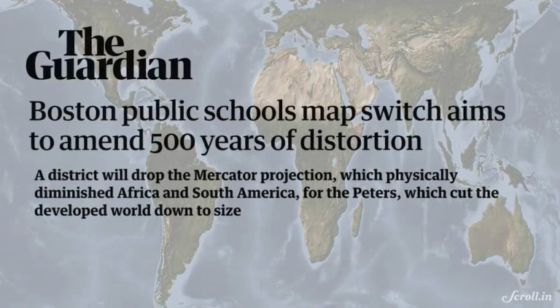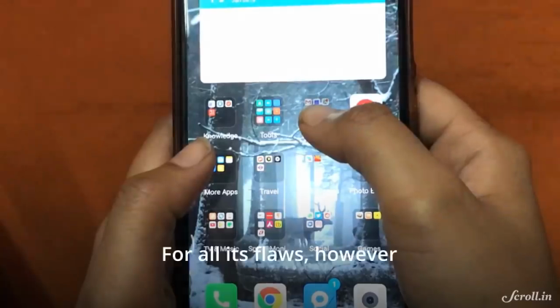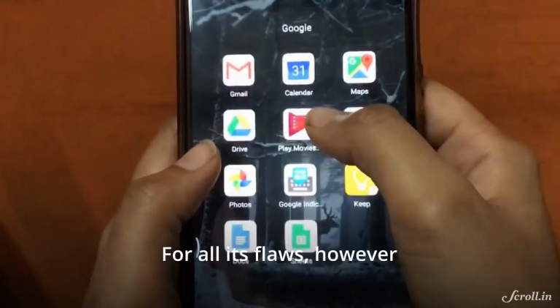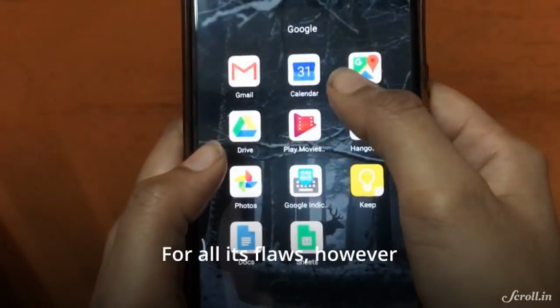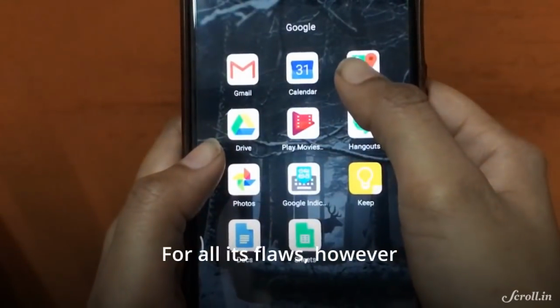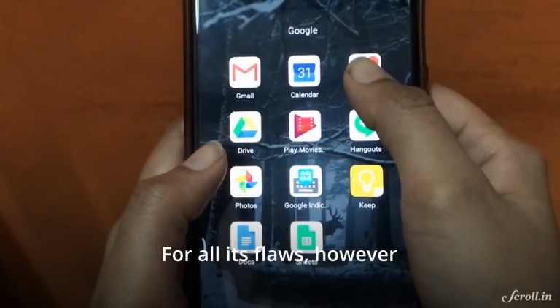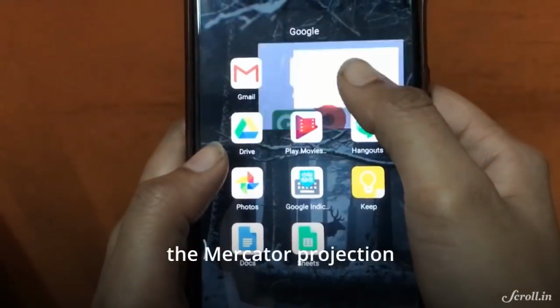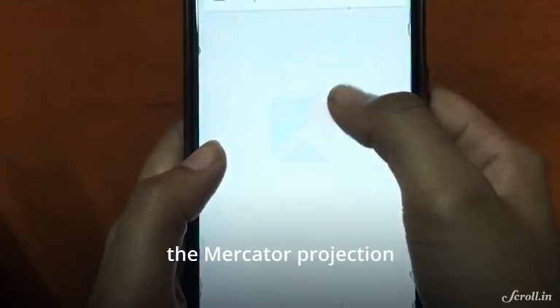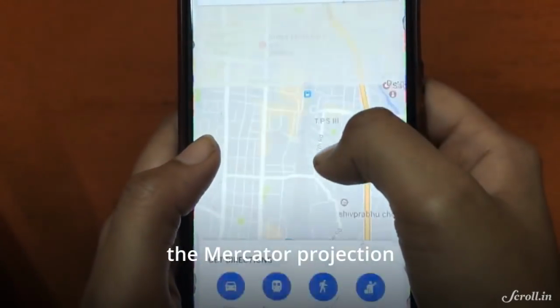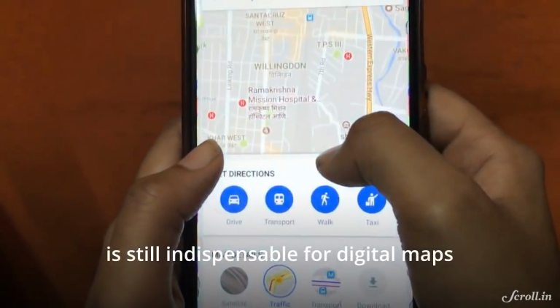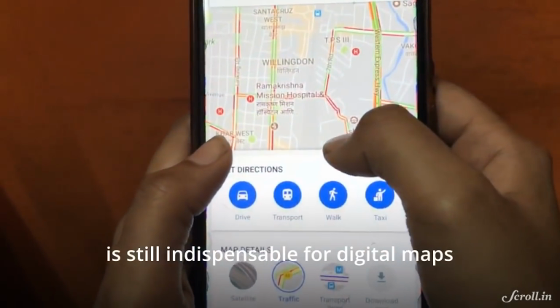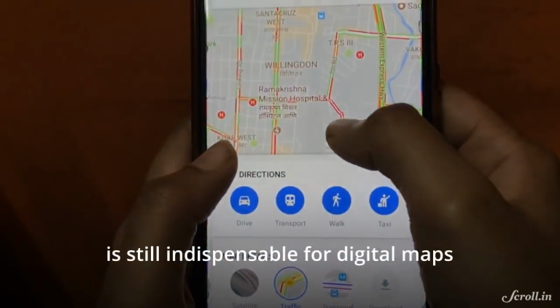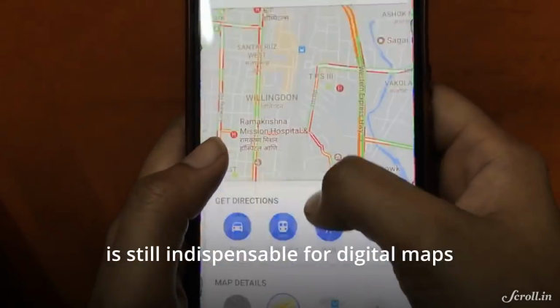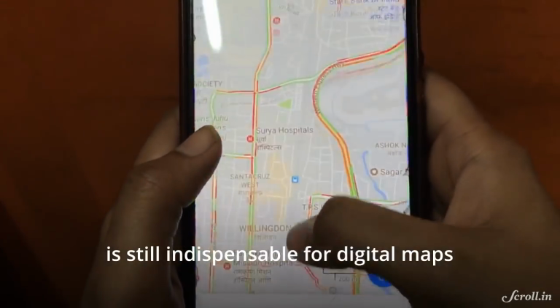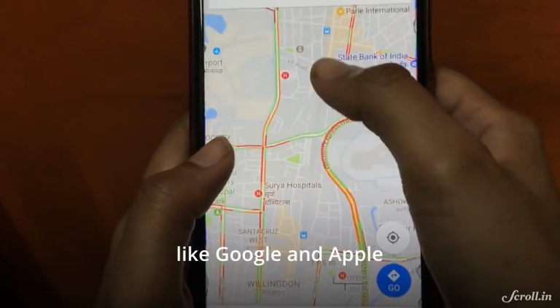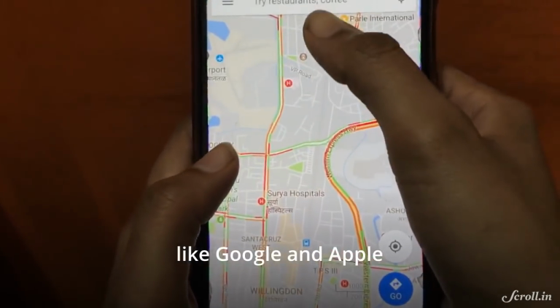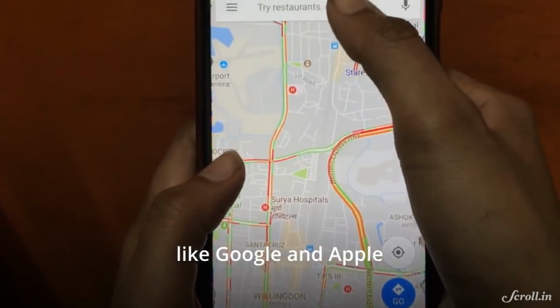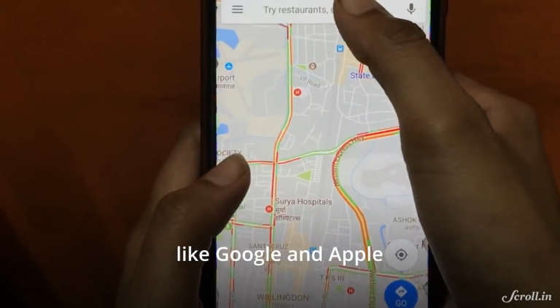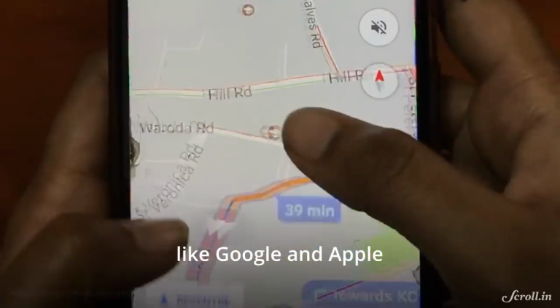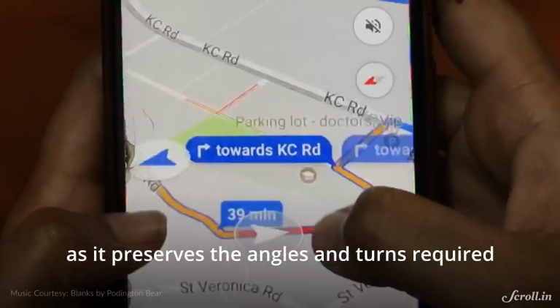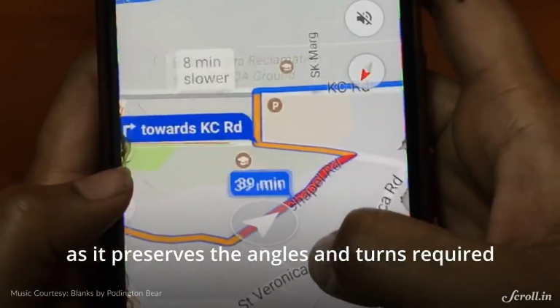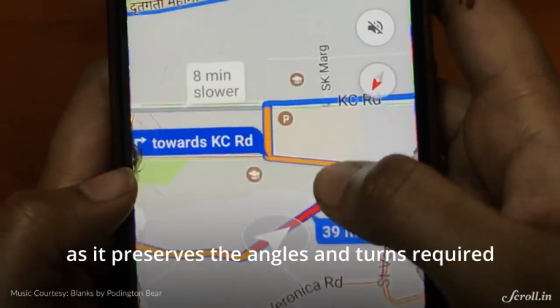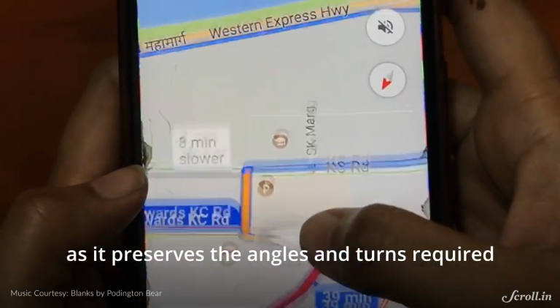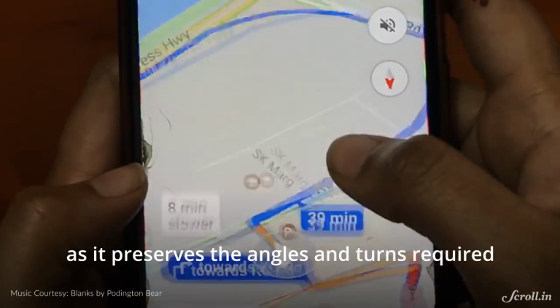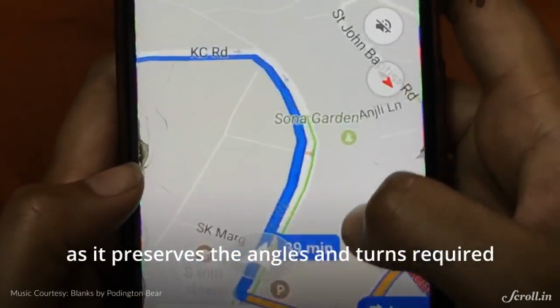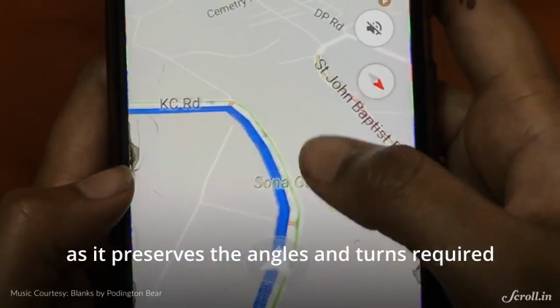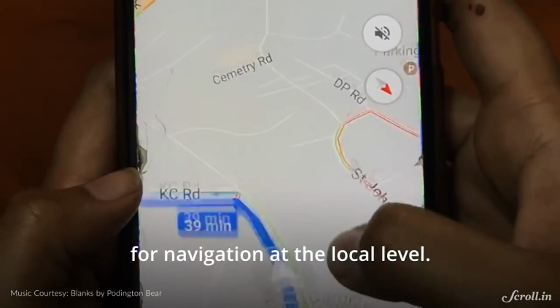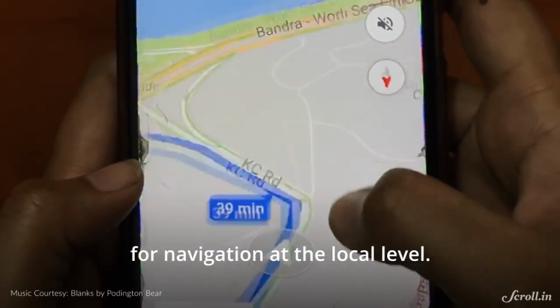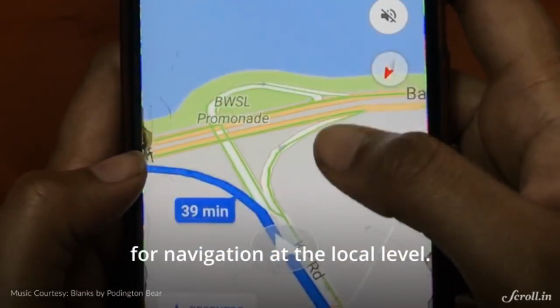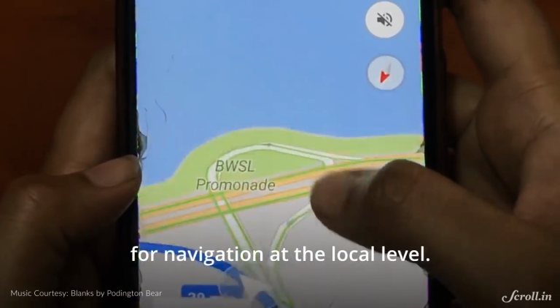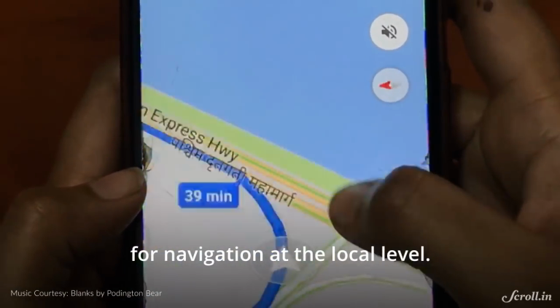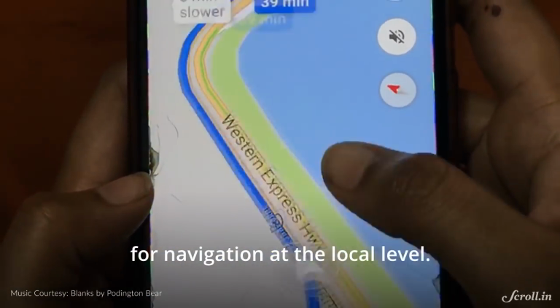For all its flaws, however, the Mercator projection is still indispensable for digital maps like Google and Apple, as it preserves the angles and turns required for navigation at the local level.